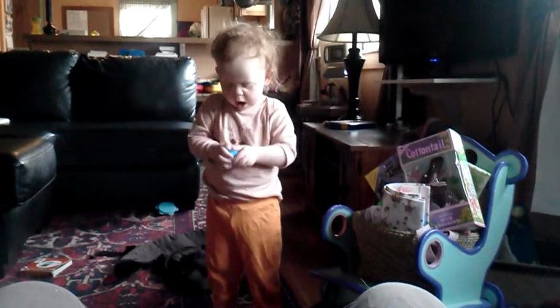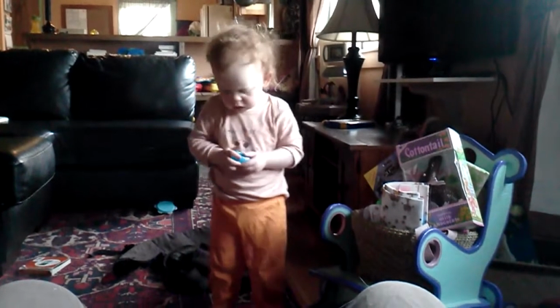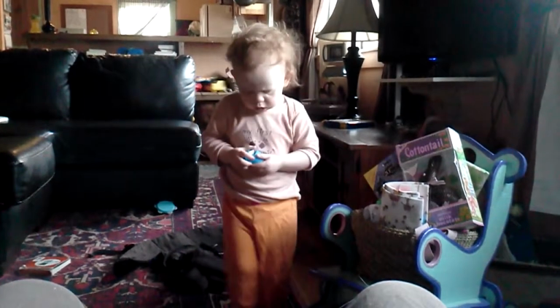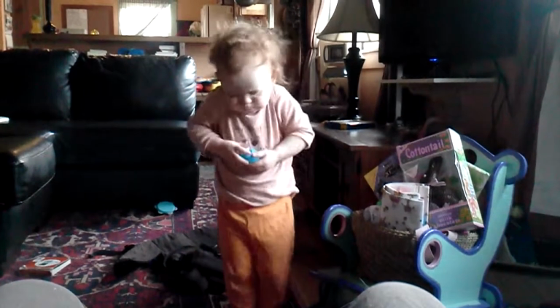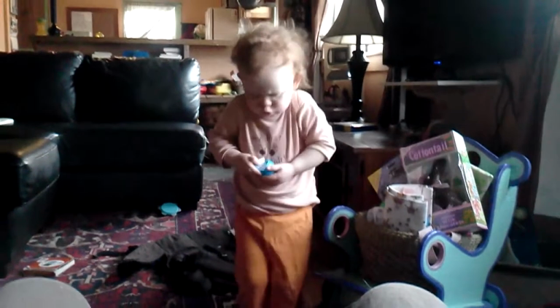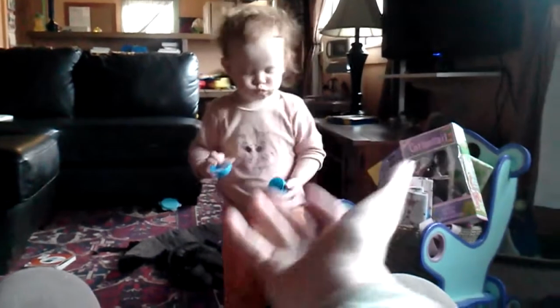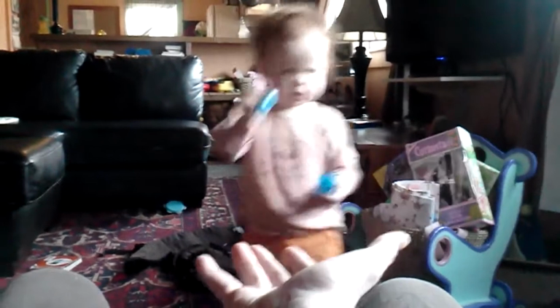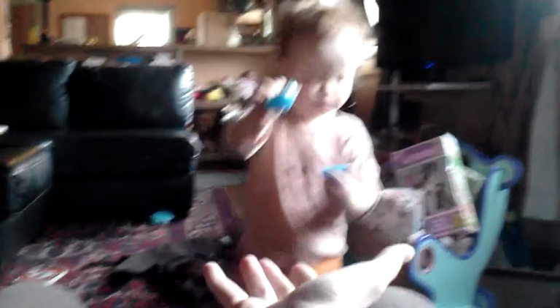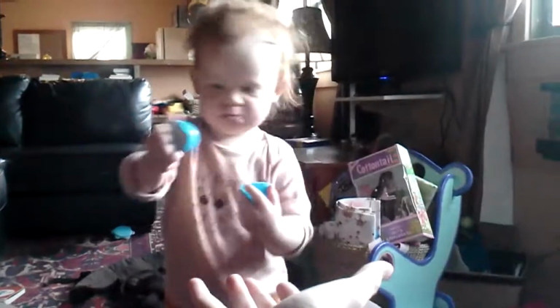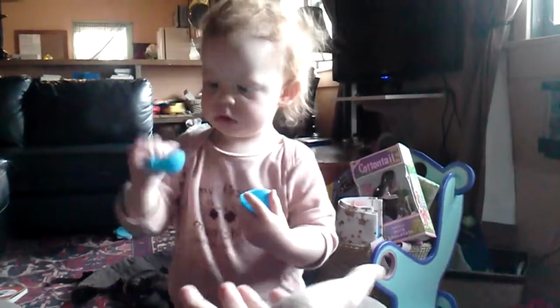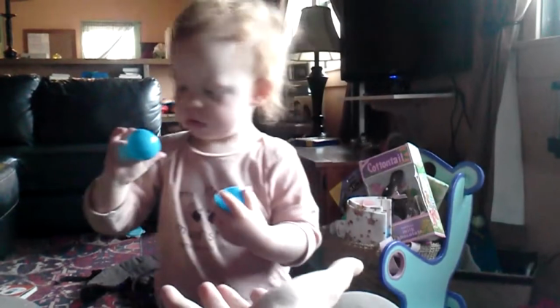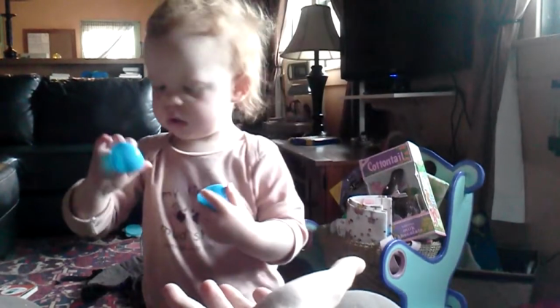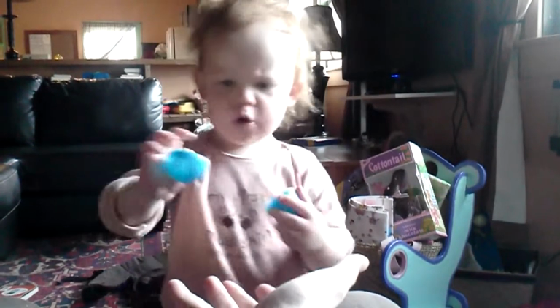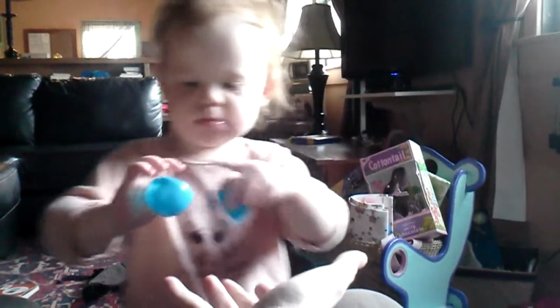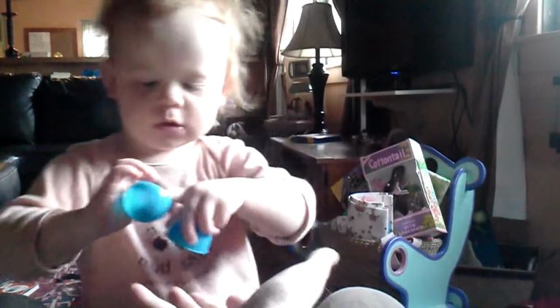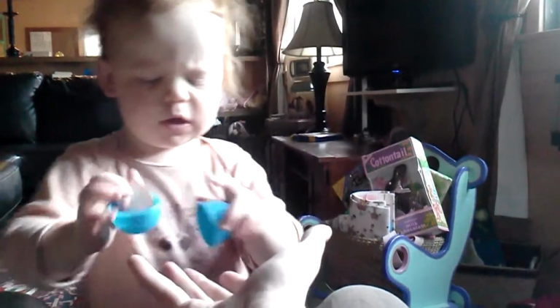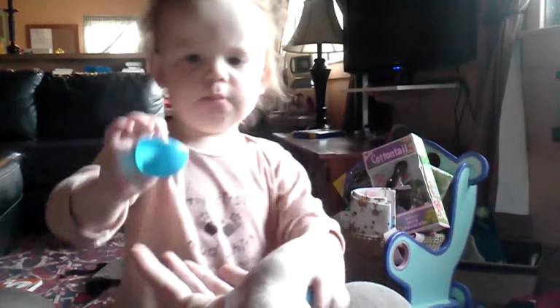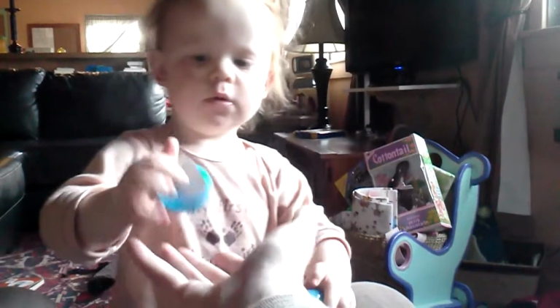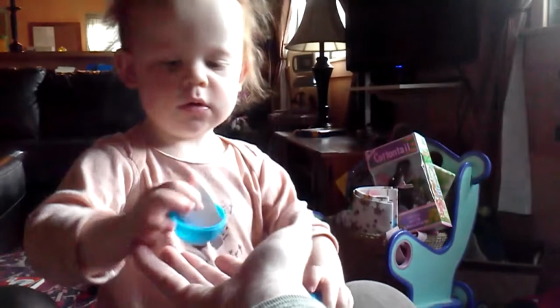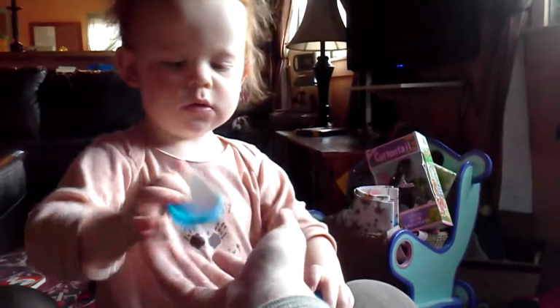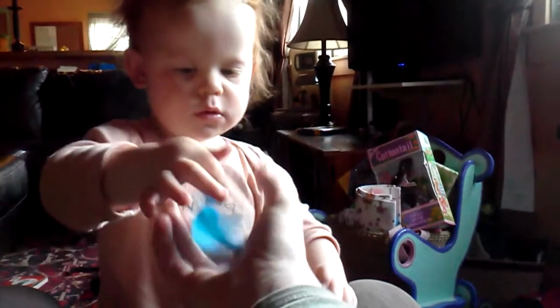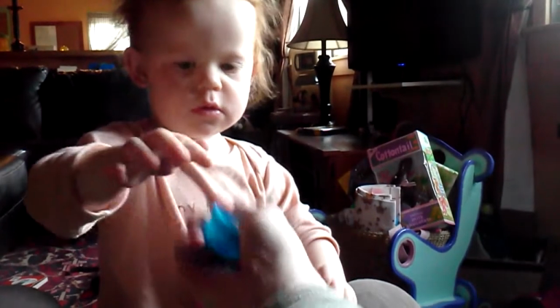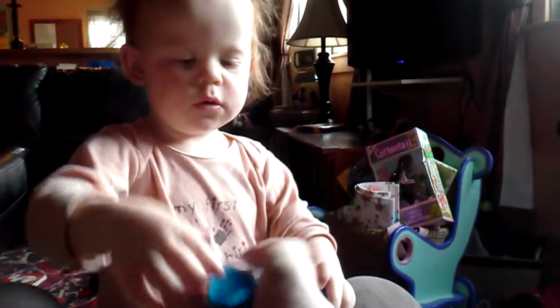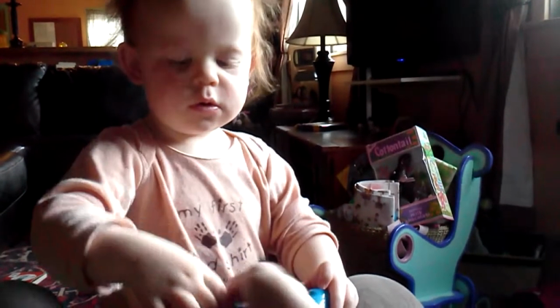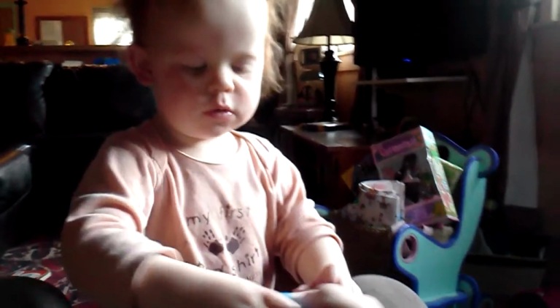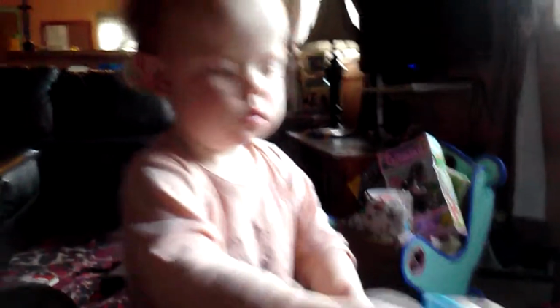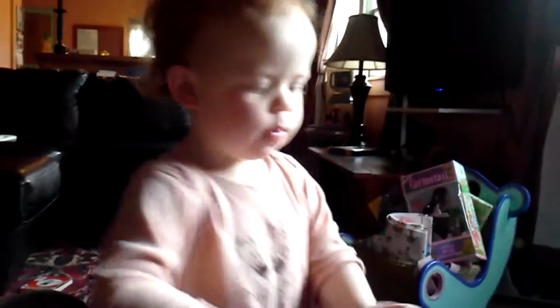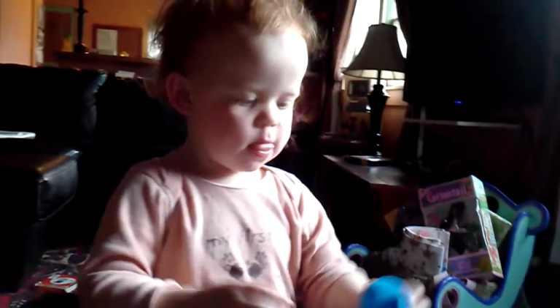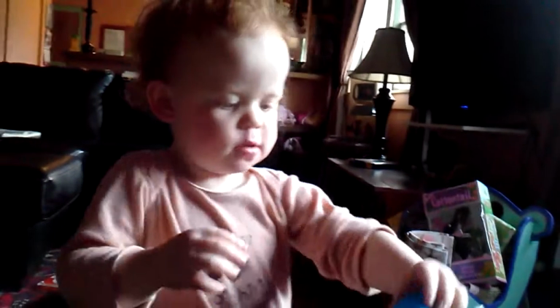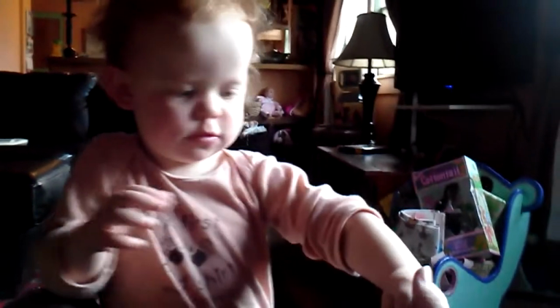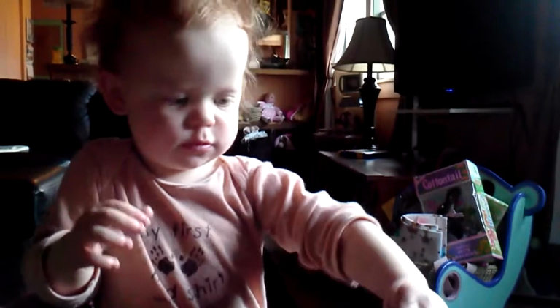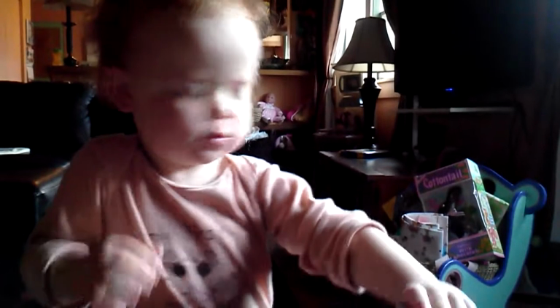Help. Help. Okay. Put it in my hand. Give me the other one. Okay.